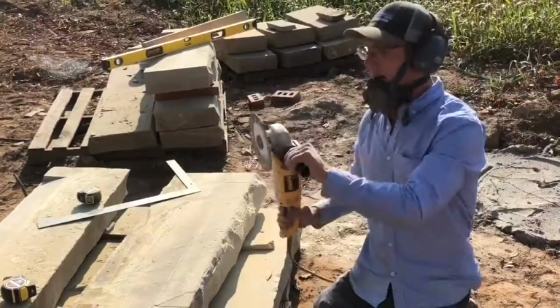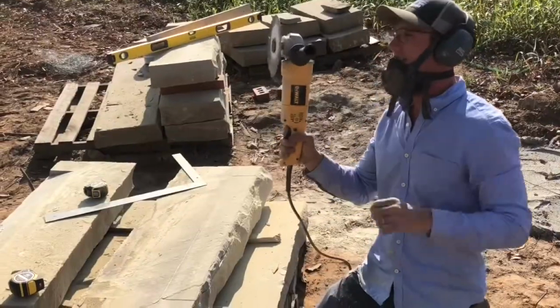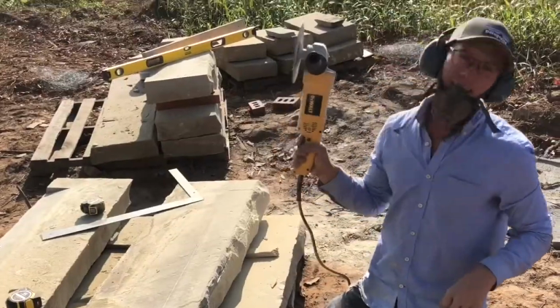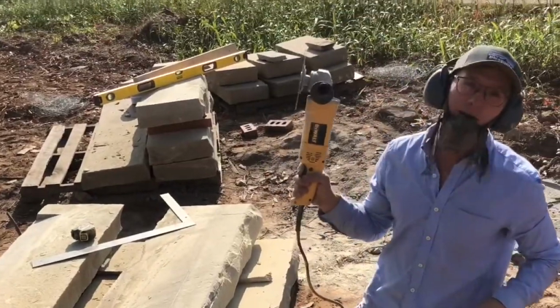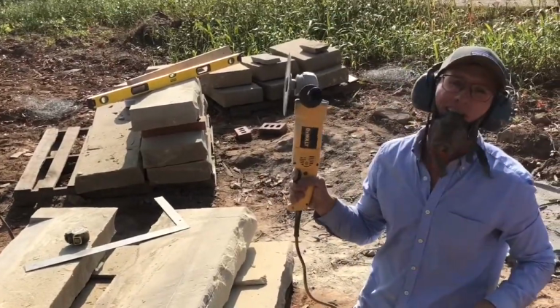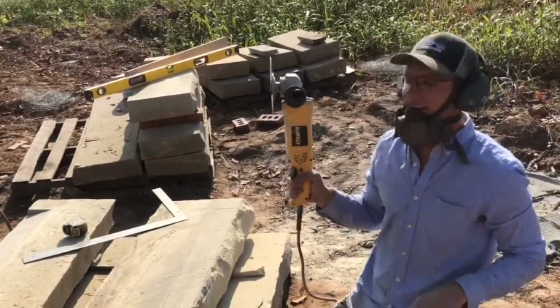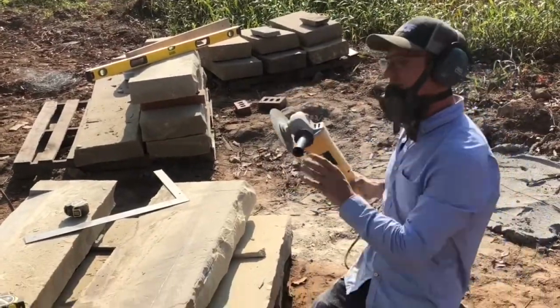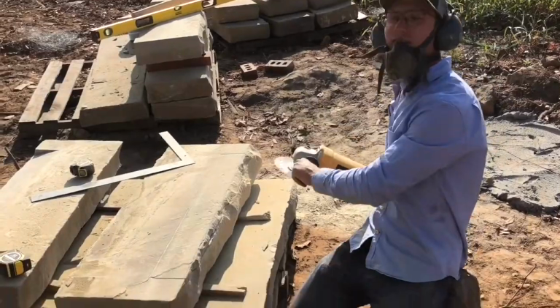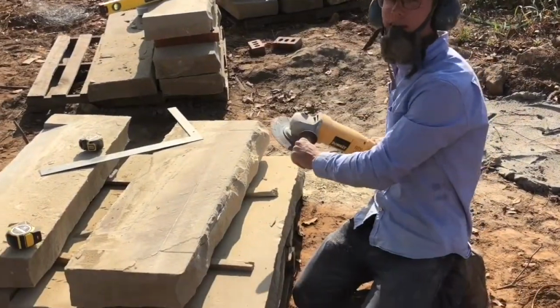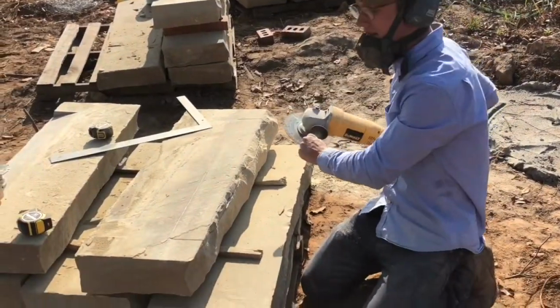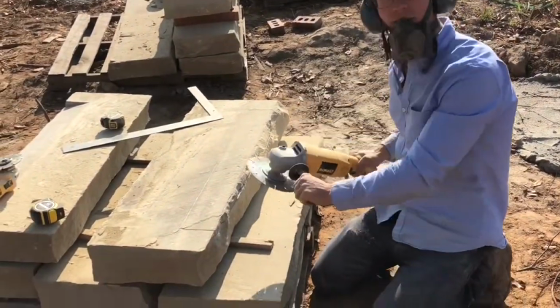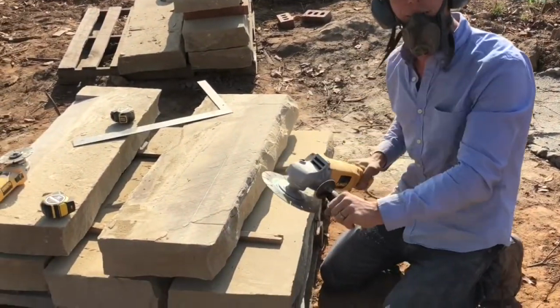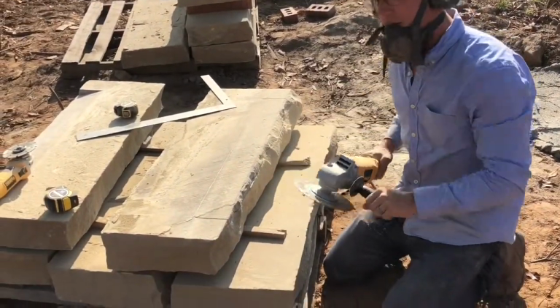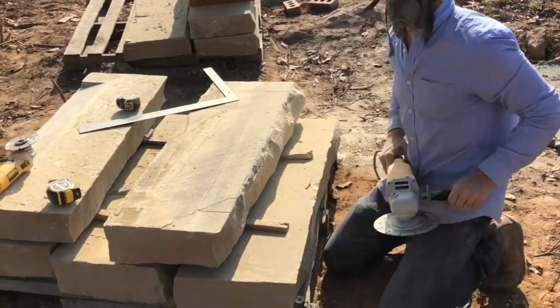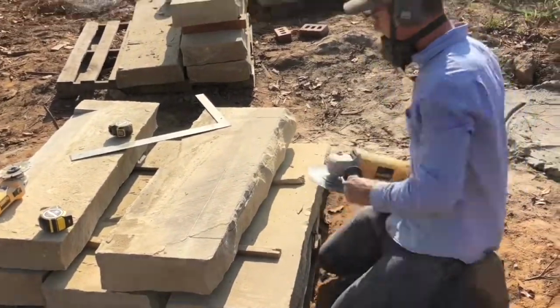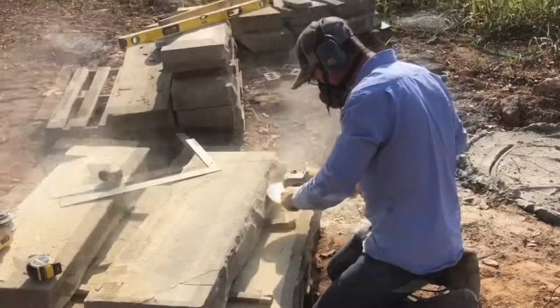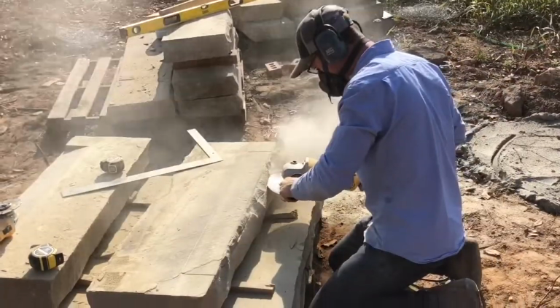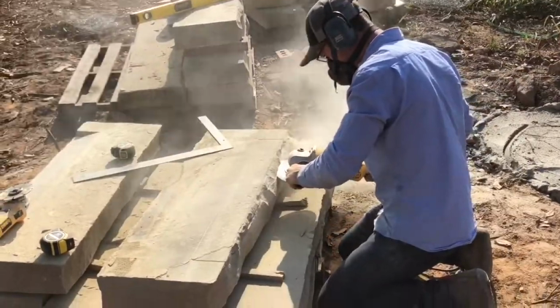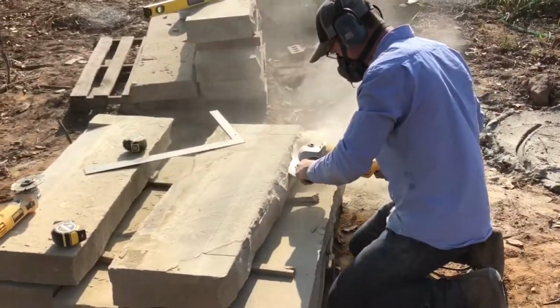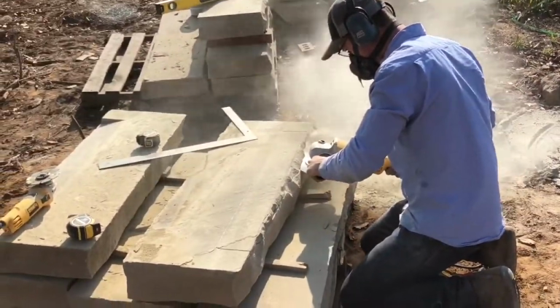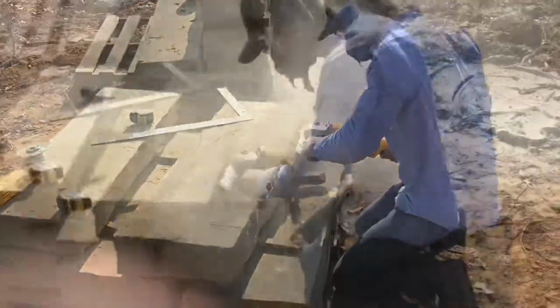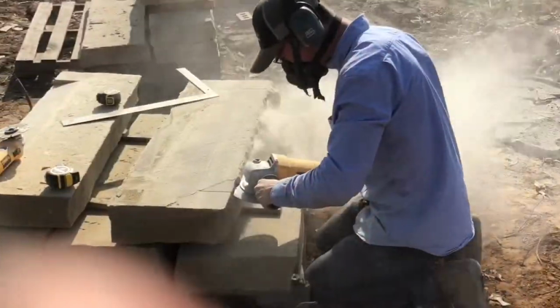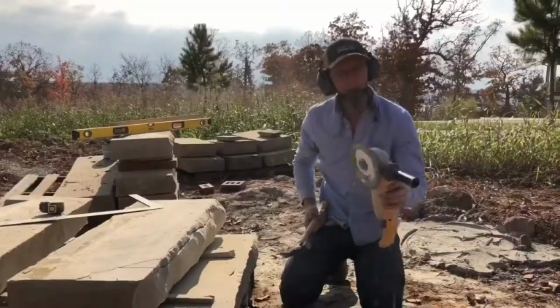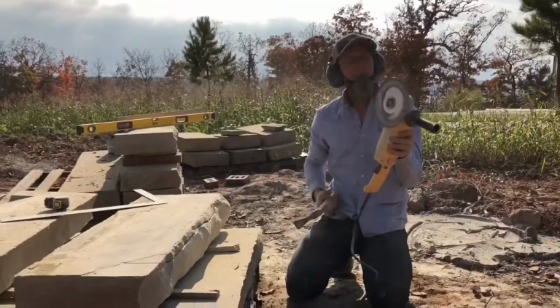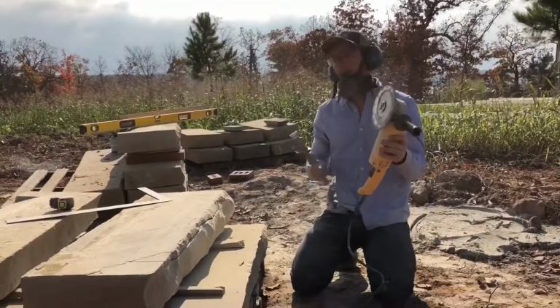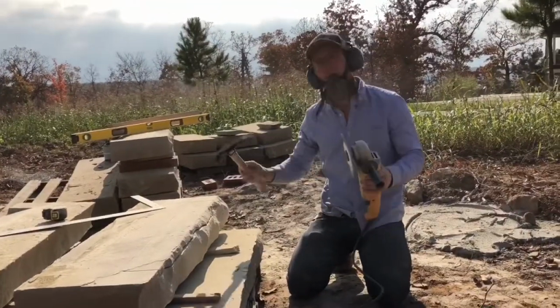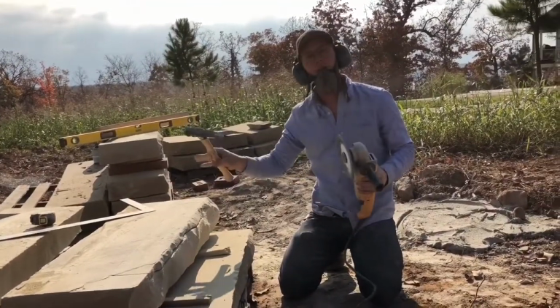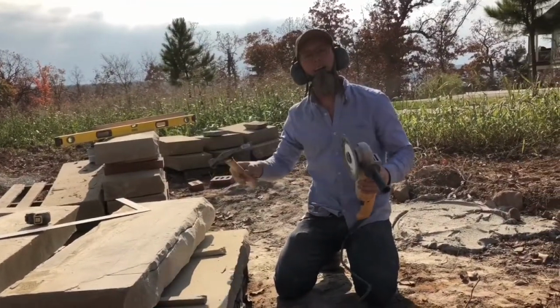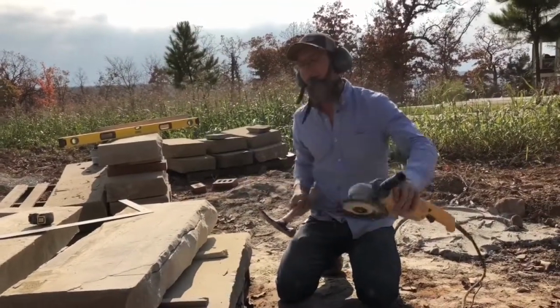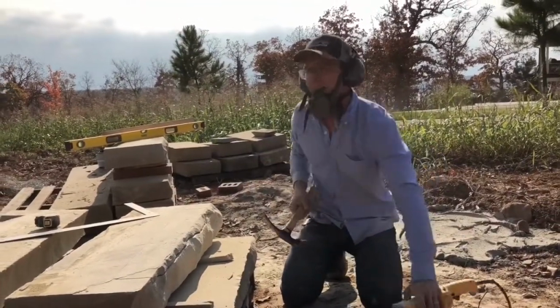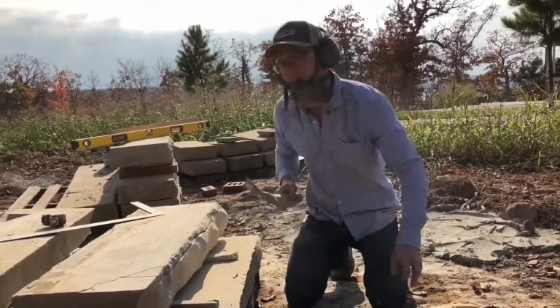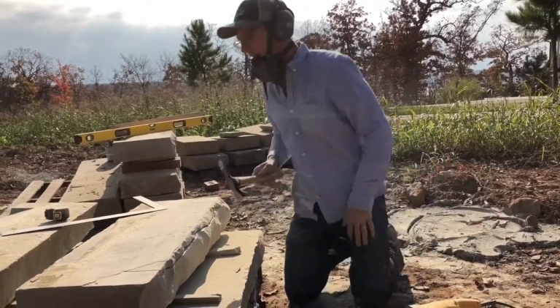I'm going to take a larger grinder and just insert it in the same path and do the same thing across. This can't get all the way through to where I want it, so I have to do this in steps.